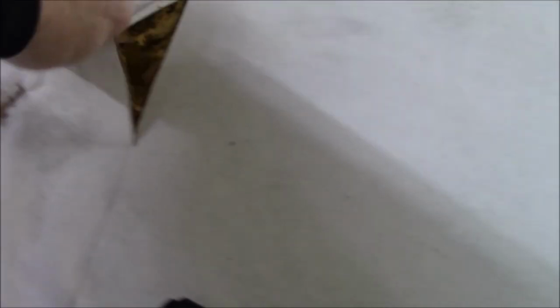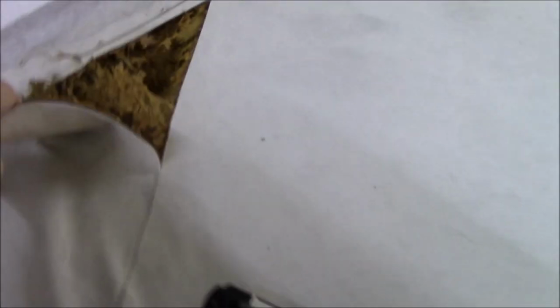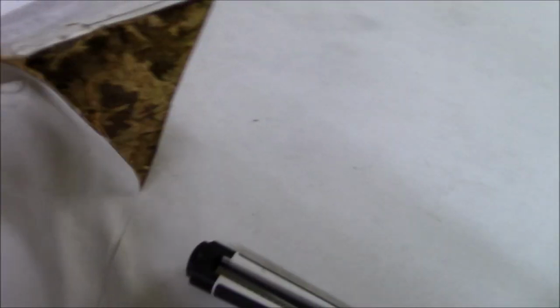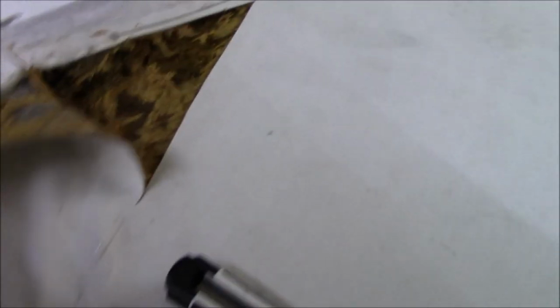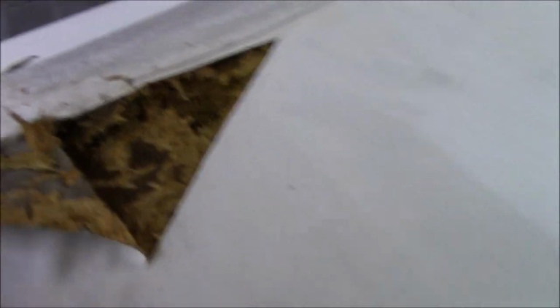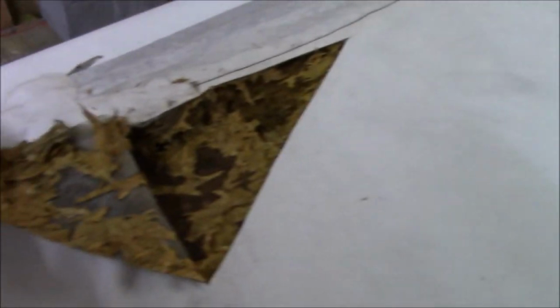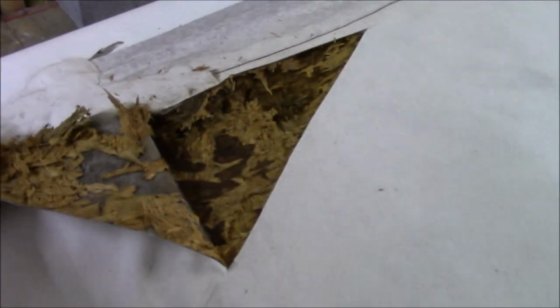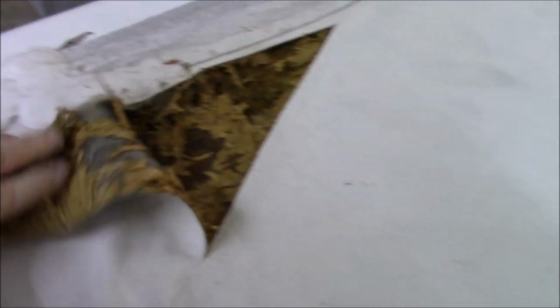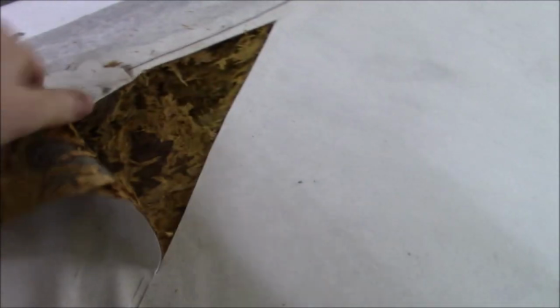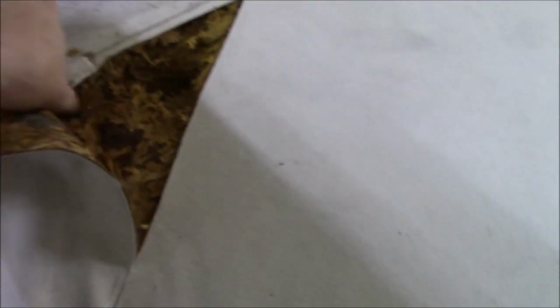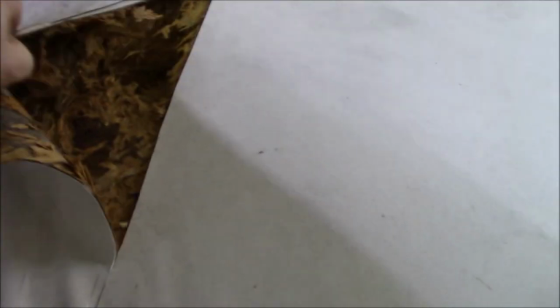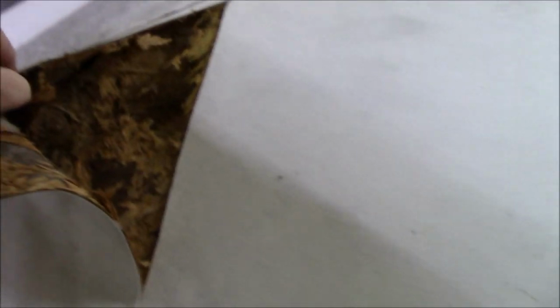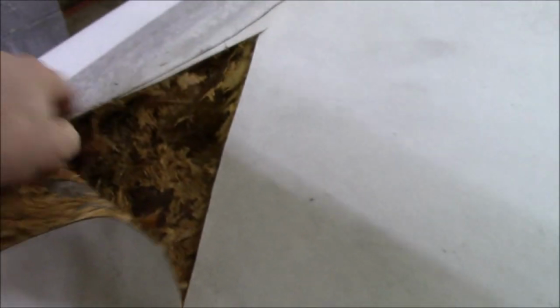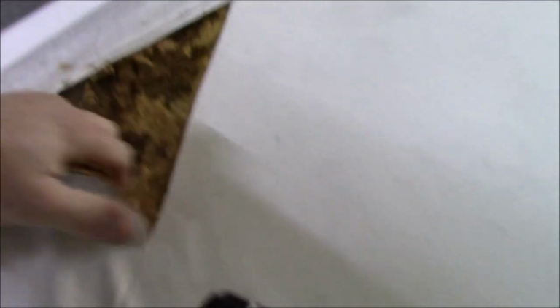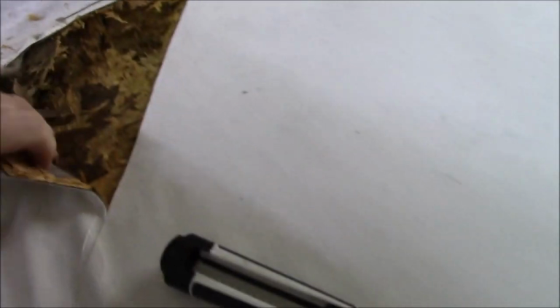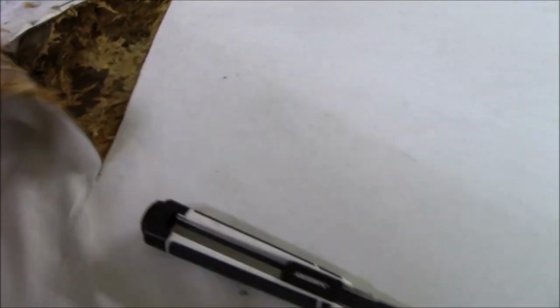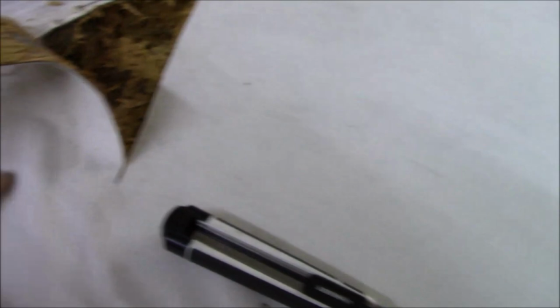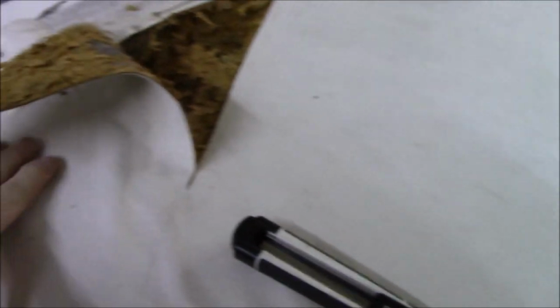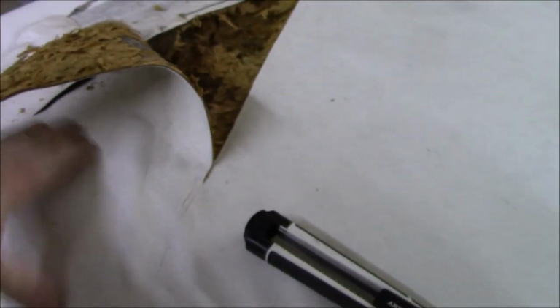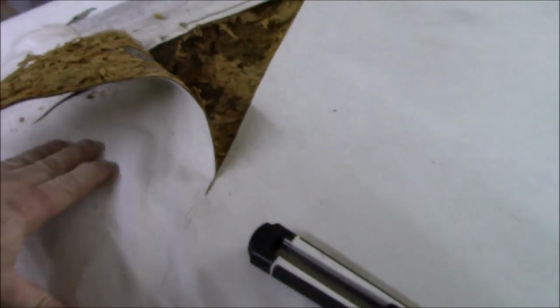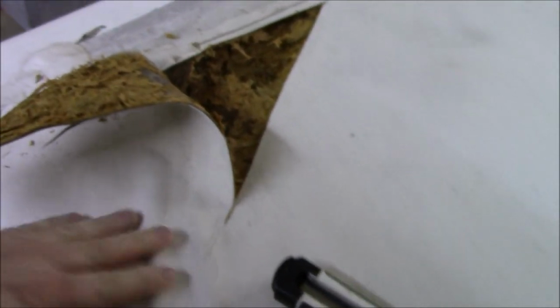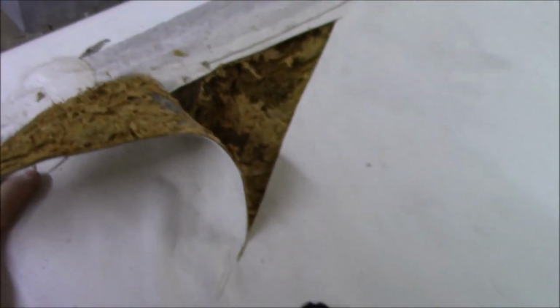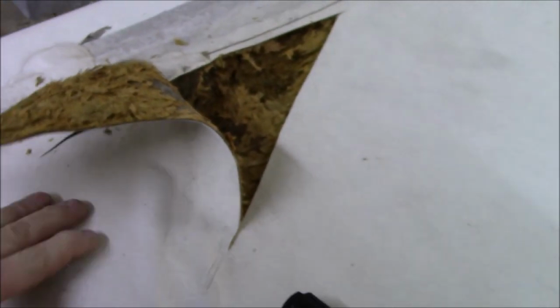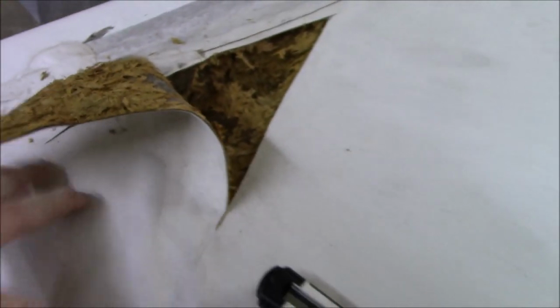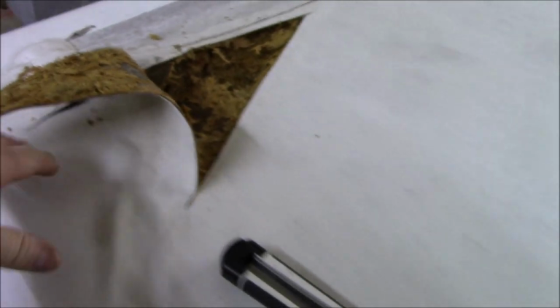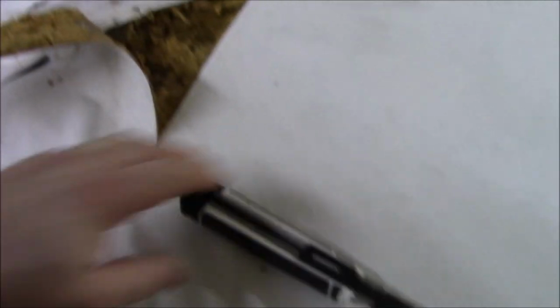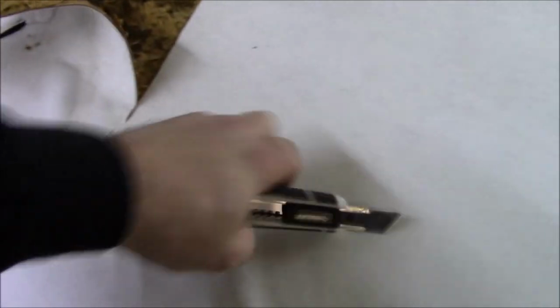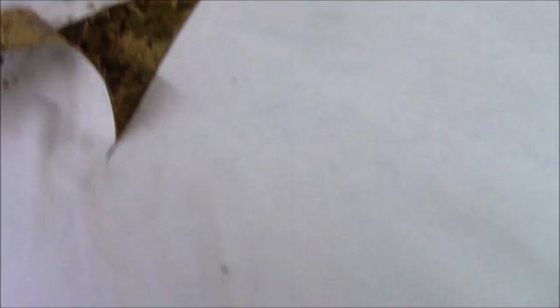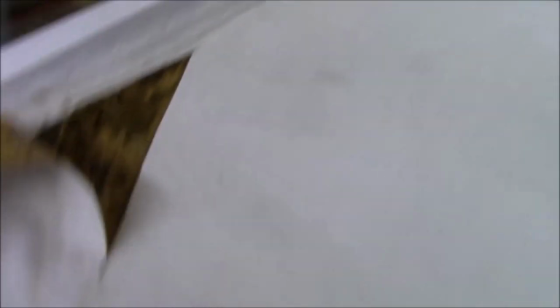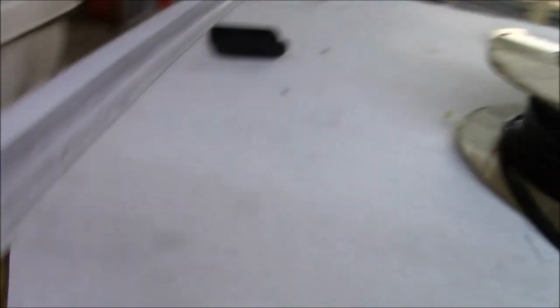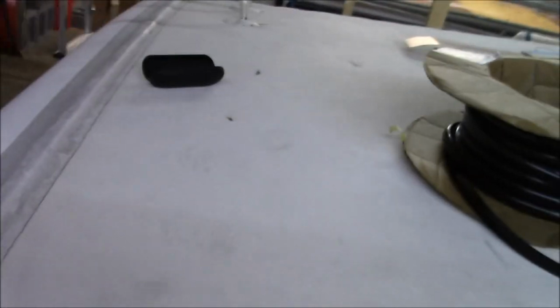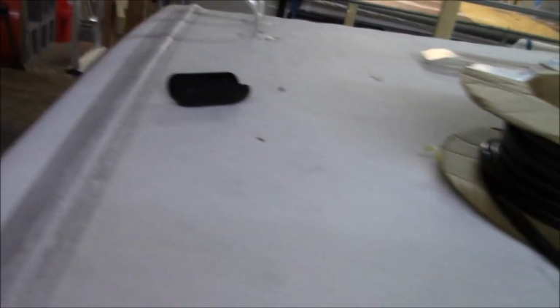We got some rot right under here. This is pretty common — we see a lot of them that rot here. They'll rot around the ladders.